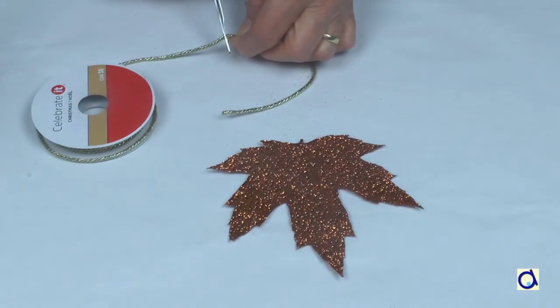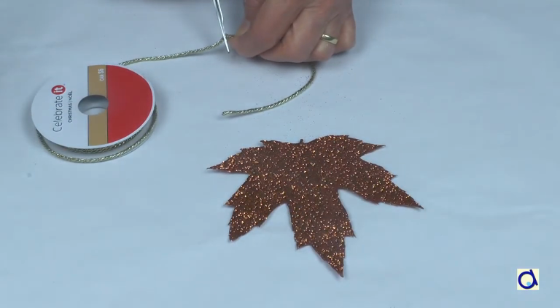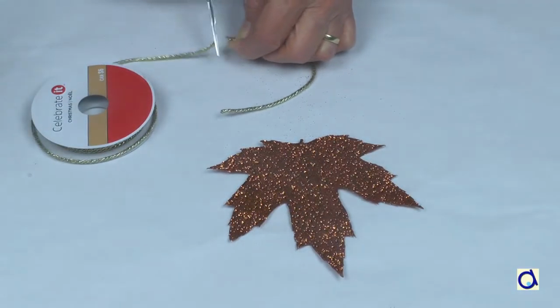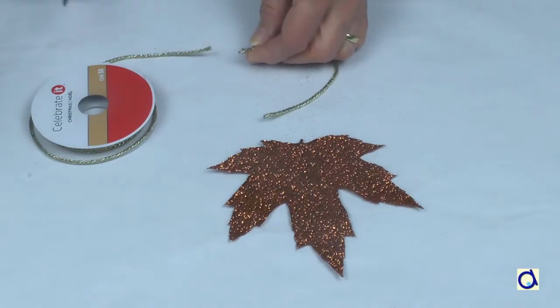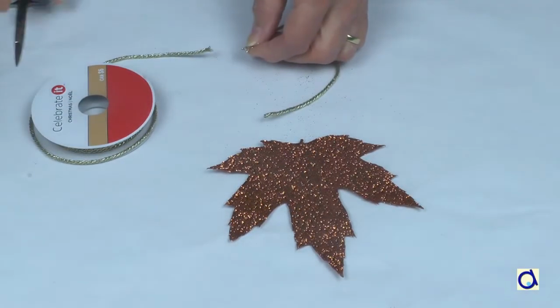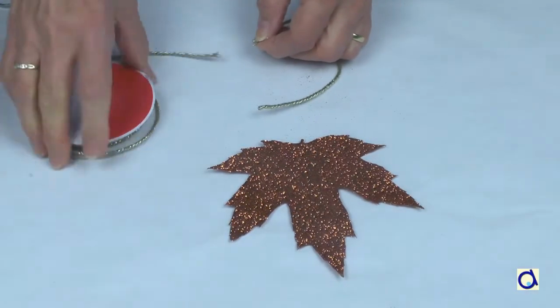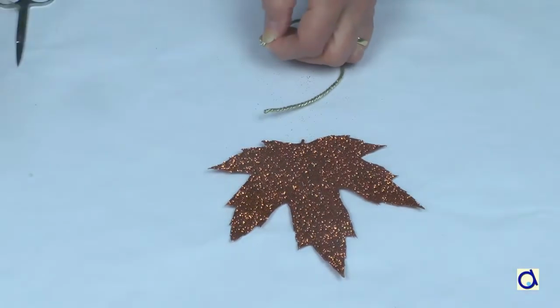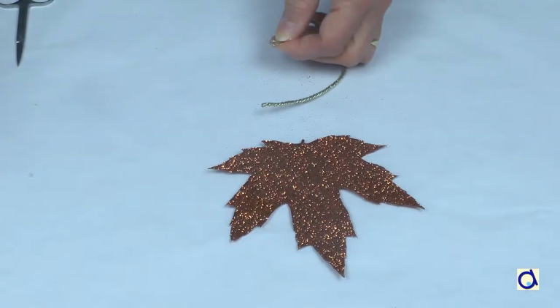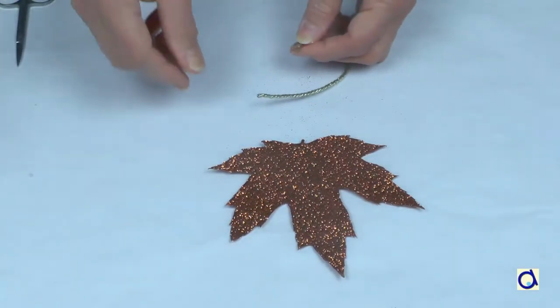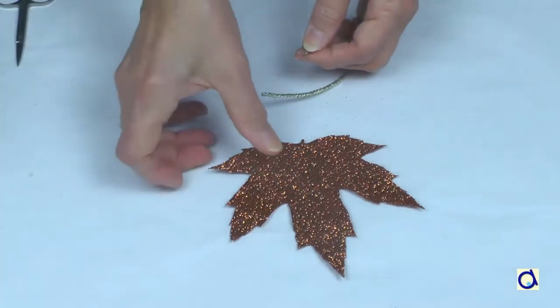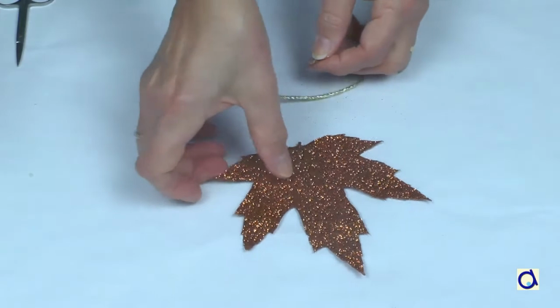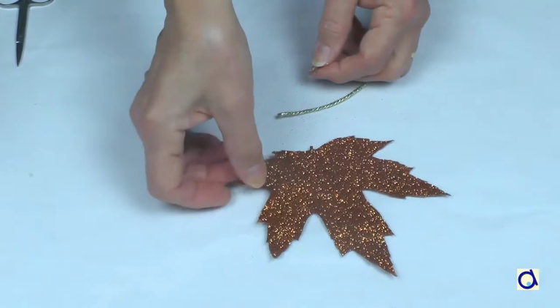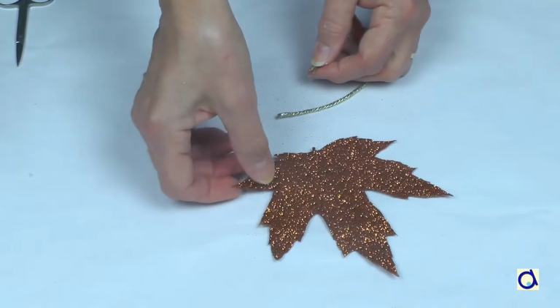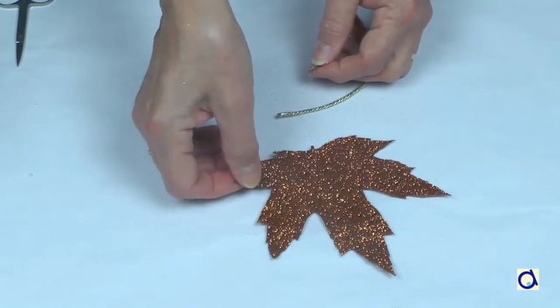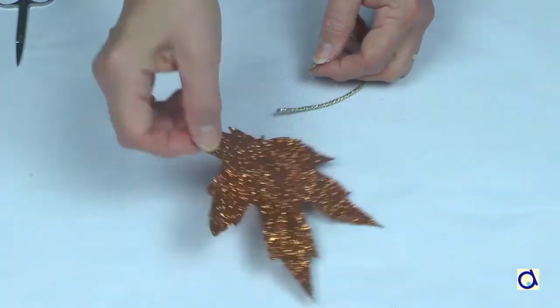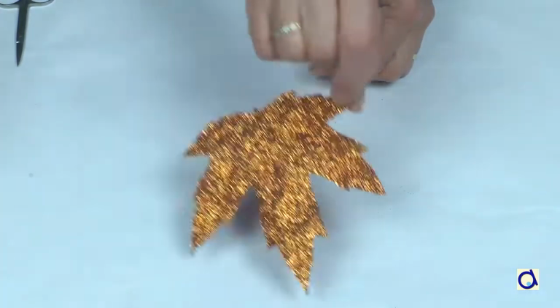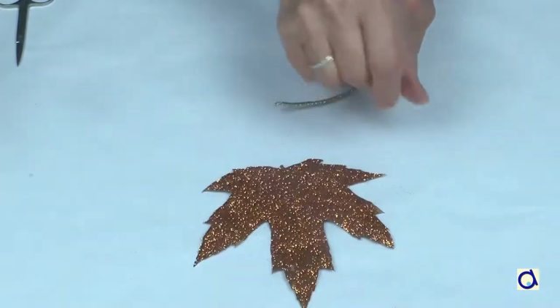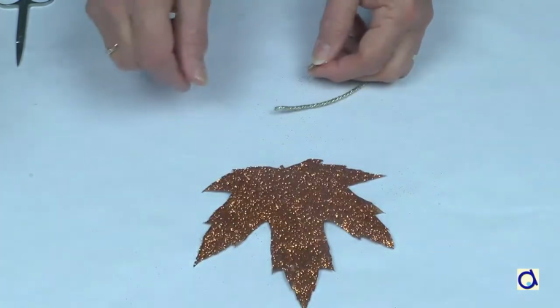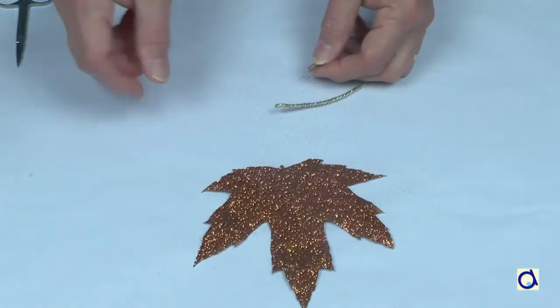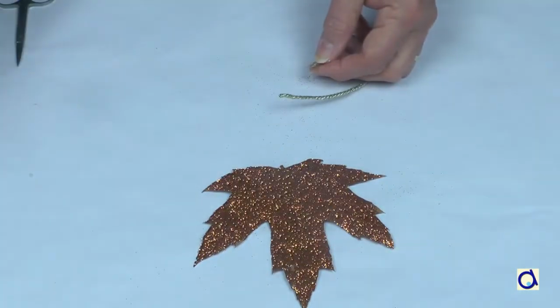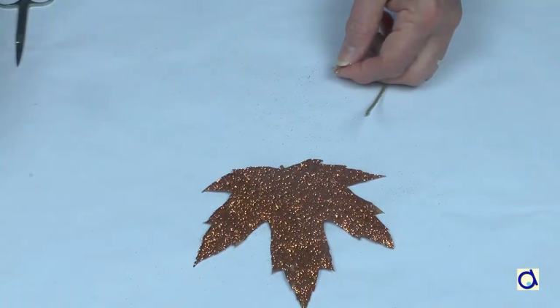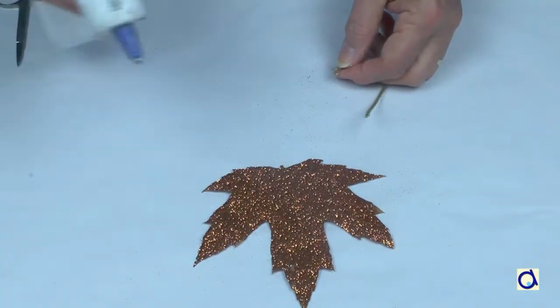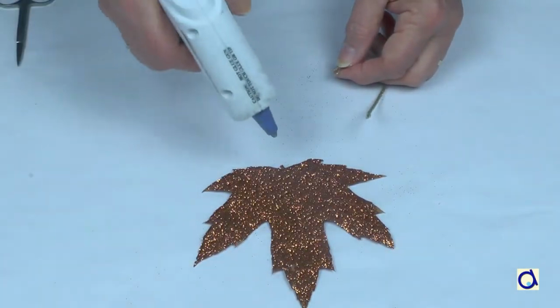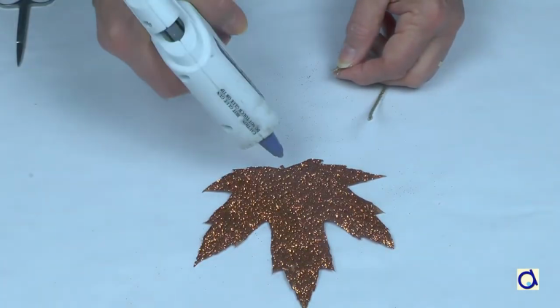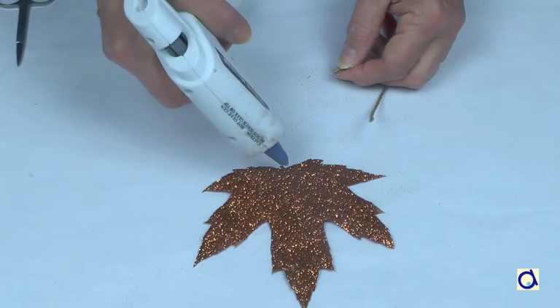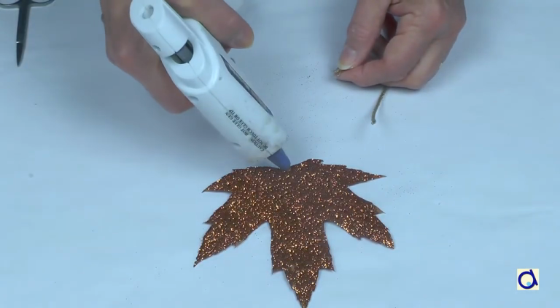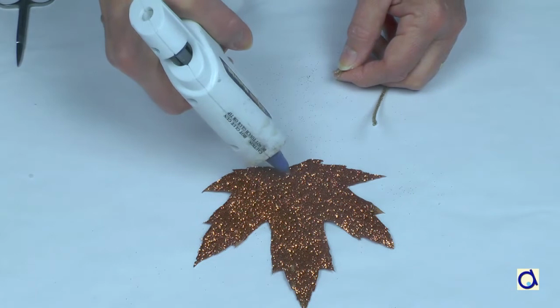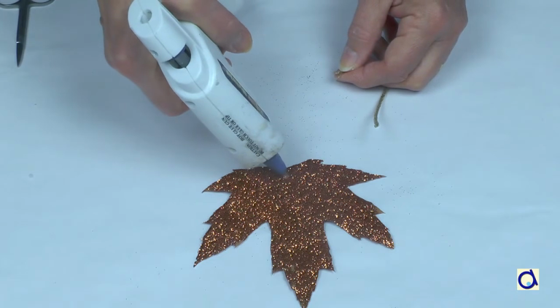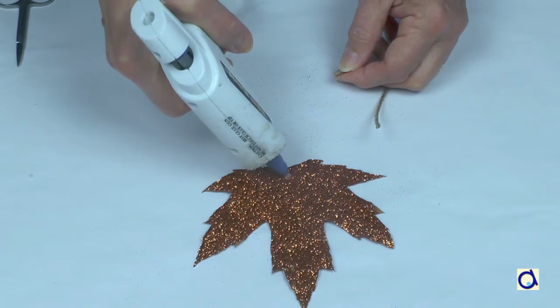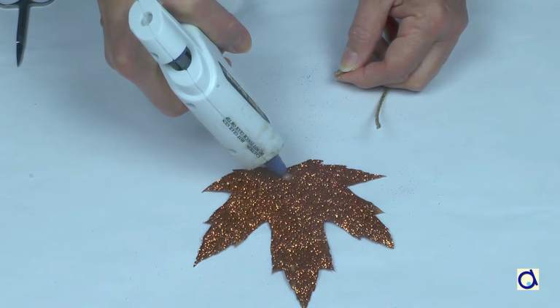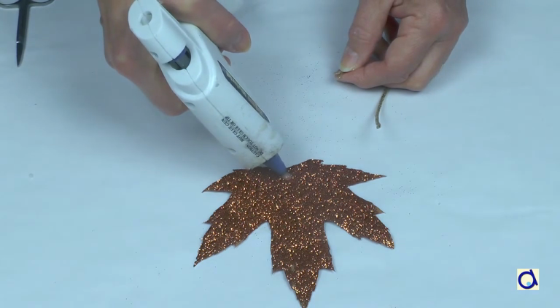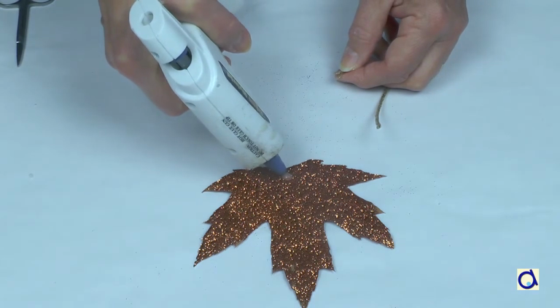Take a ribbon in a color that matches the glitter. Cut a piece of ribbon, fold it in half and glue both ends of the ribbon to one side of the leaf with hot glue.